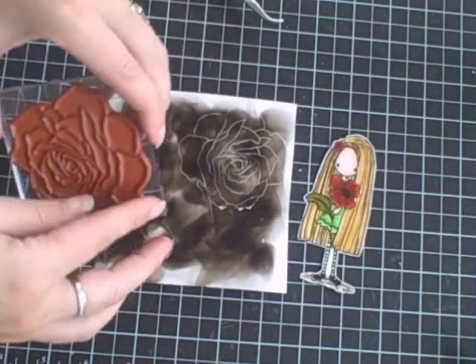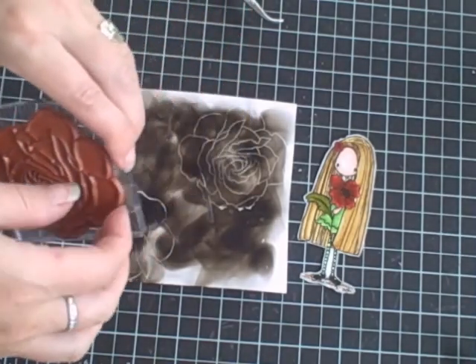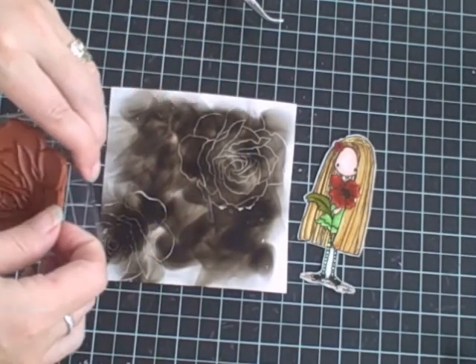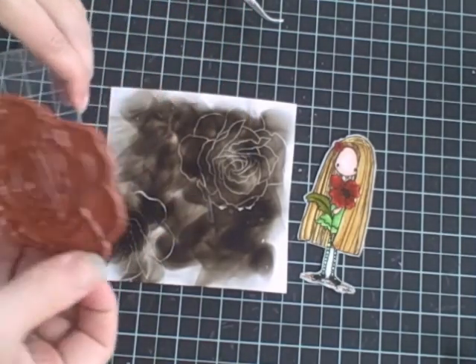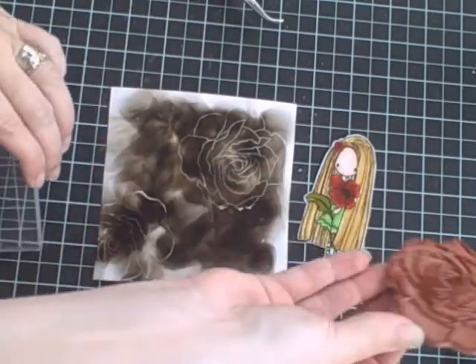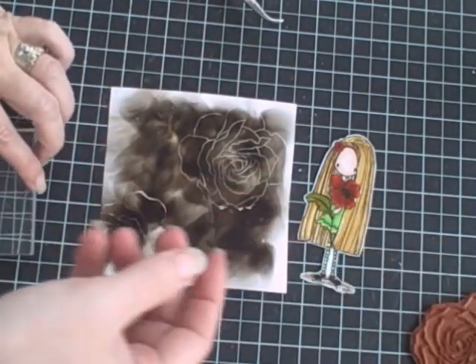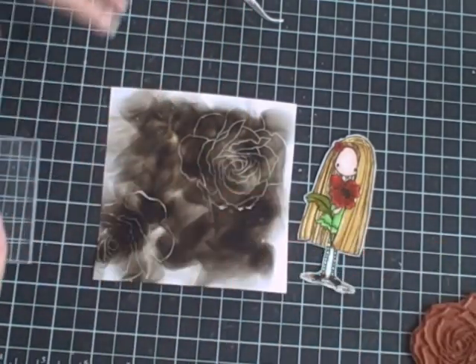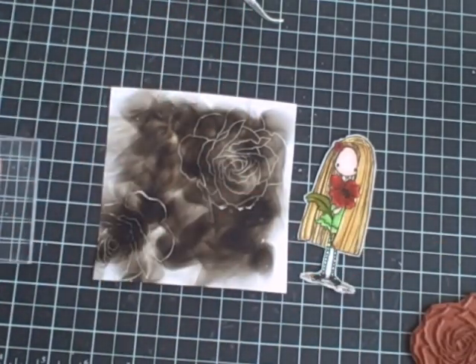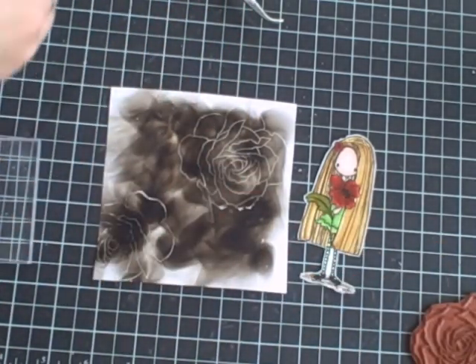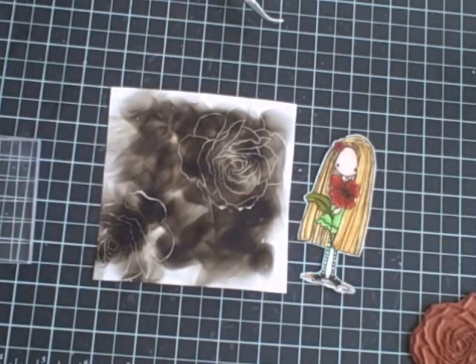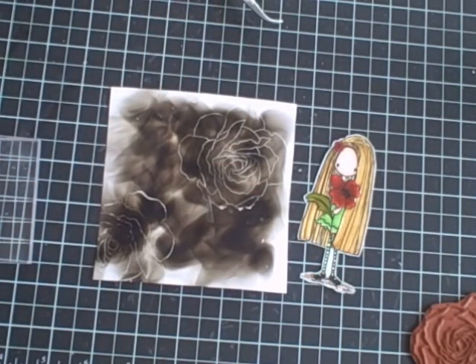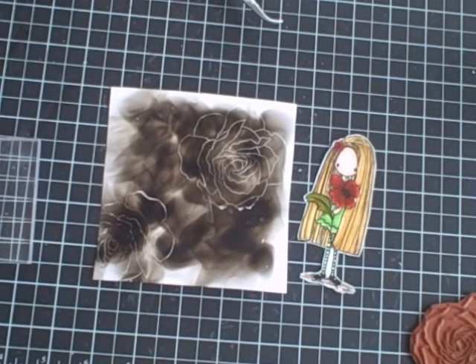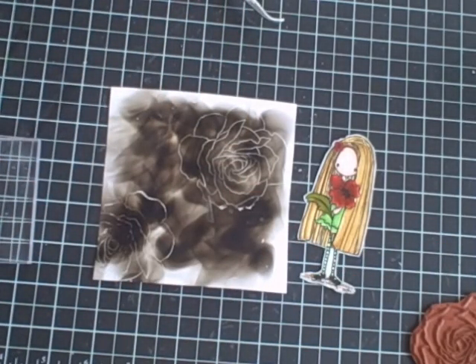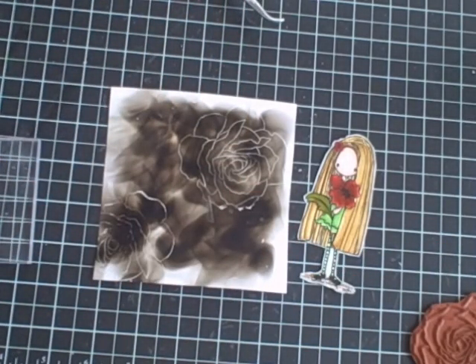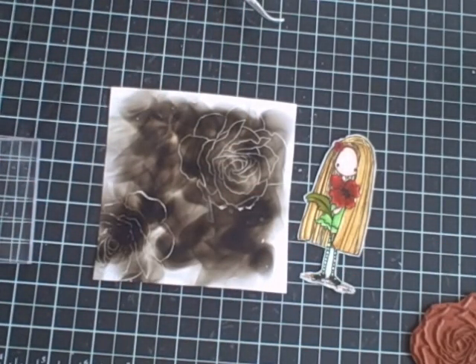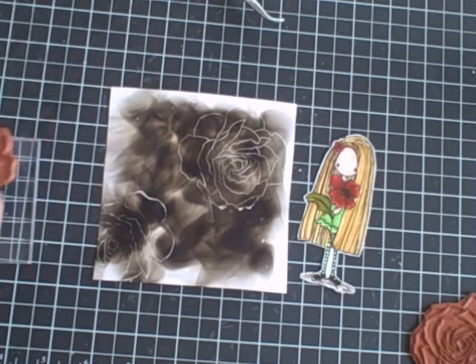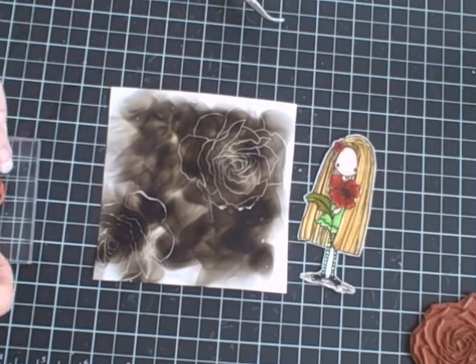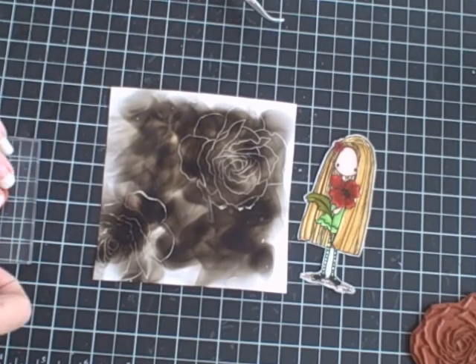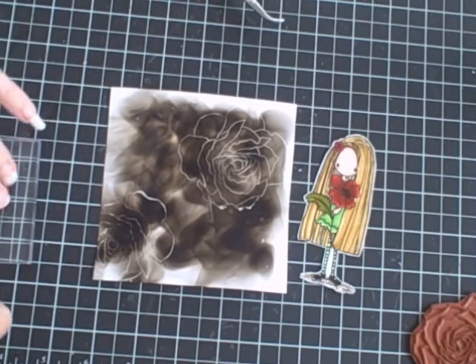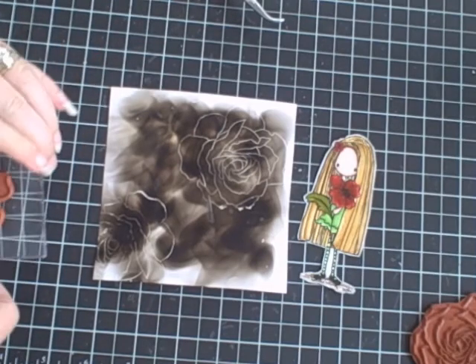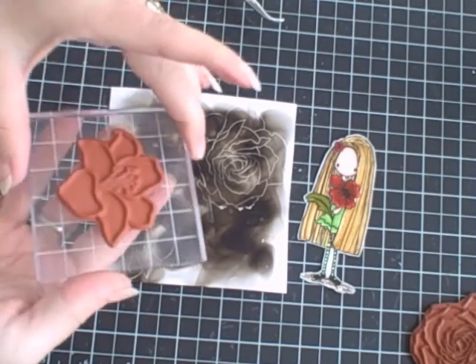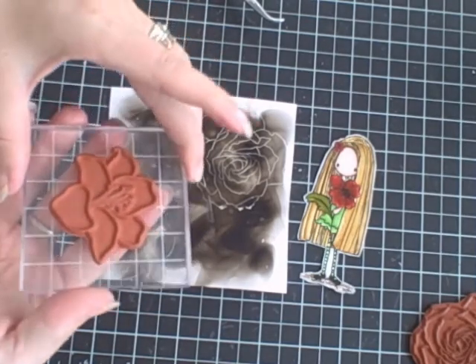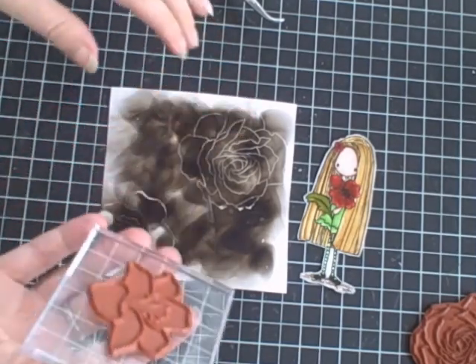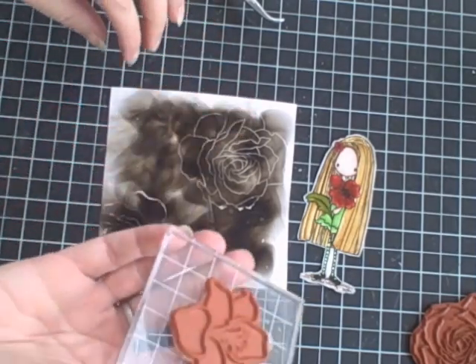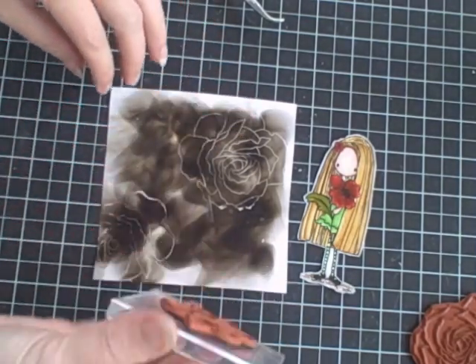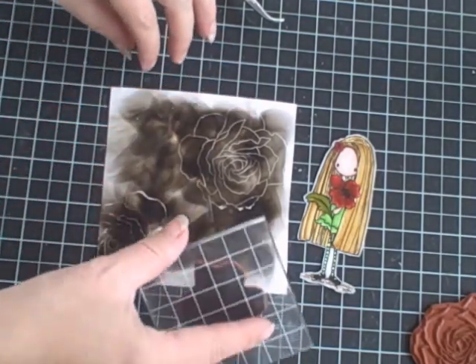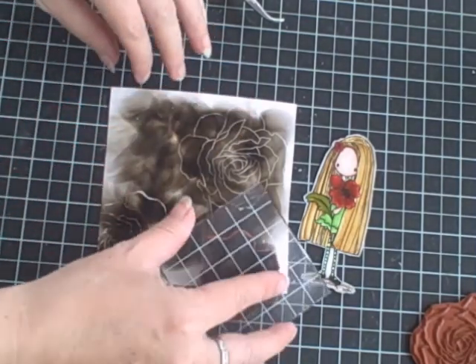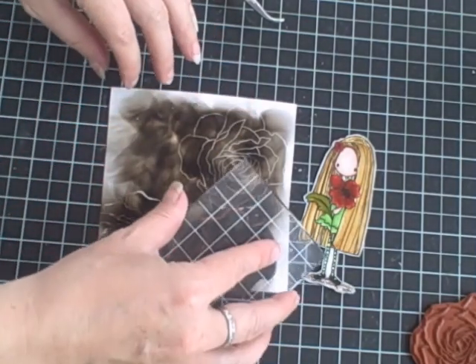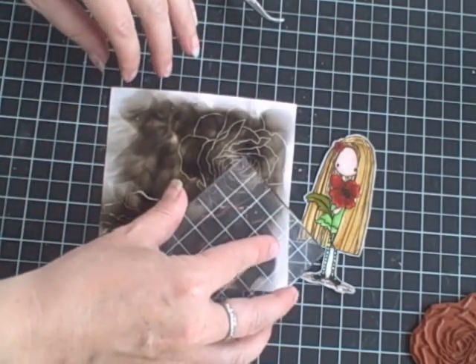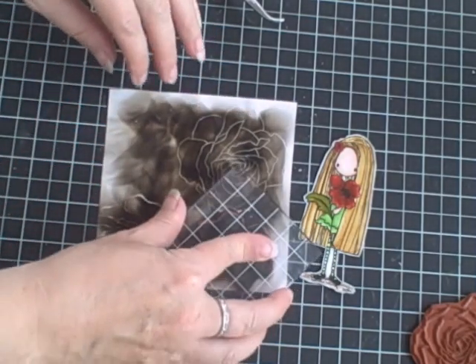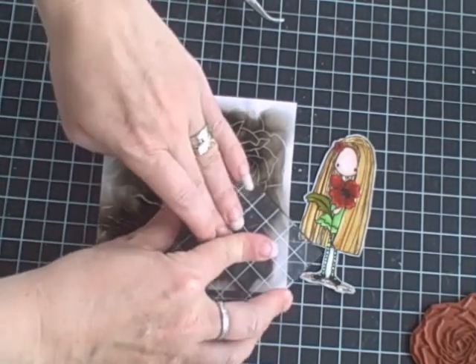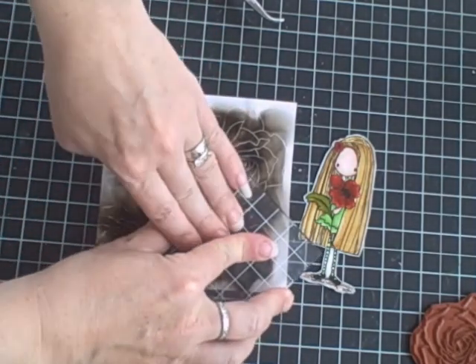If you want to get some different flowers on there, just switch your flower out — here's a smaller one — and stamp.